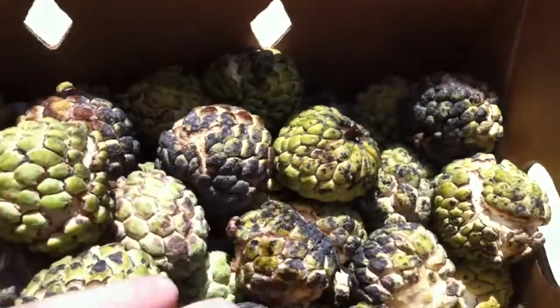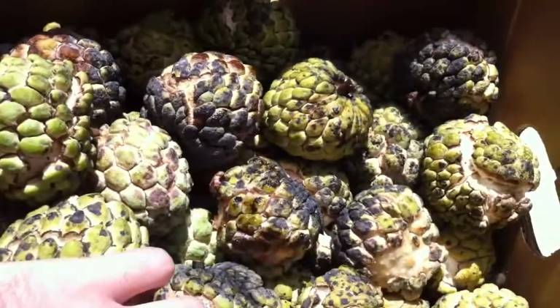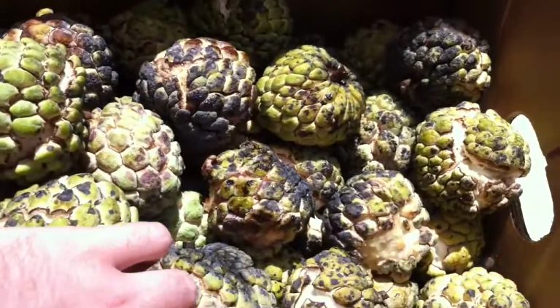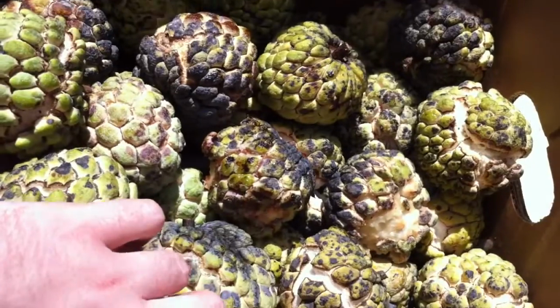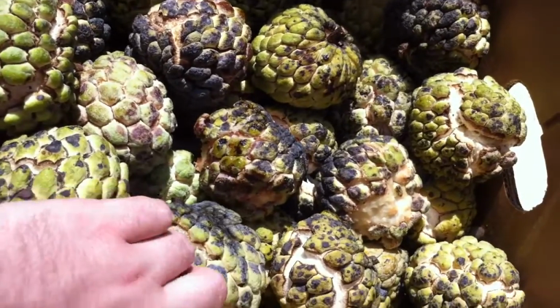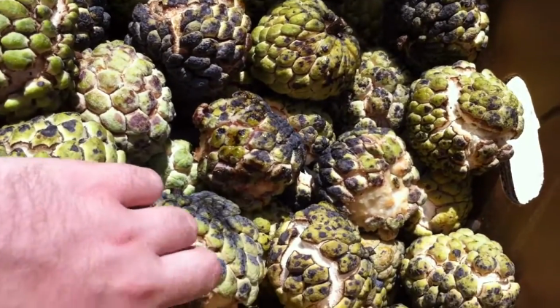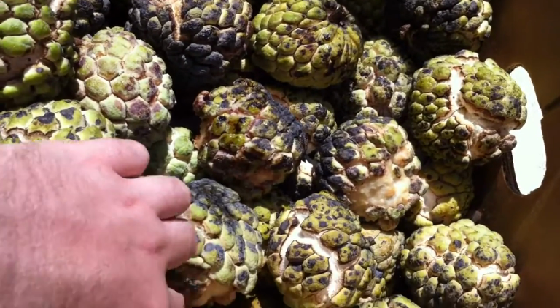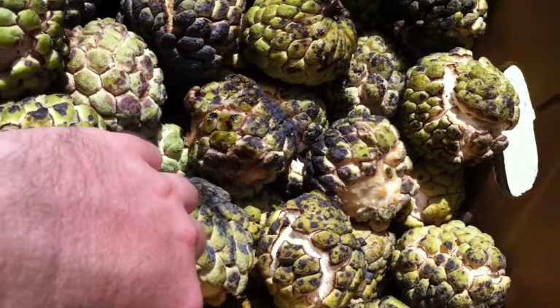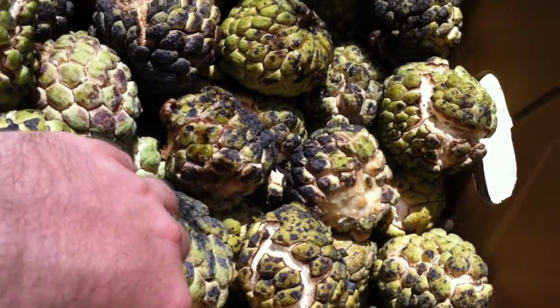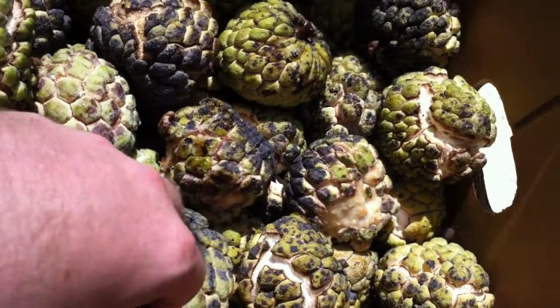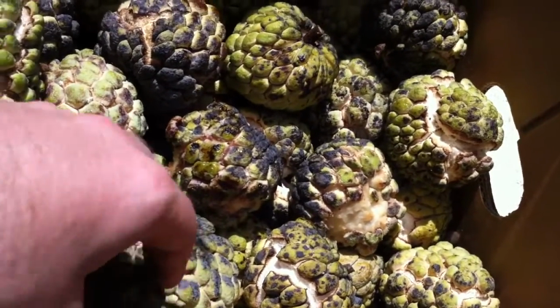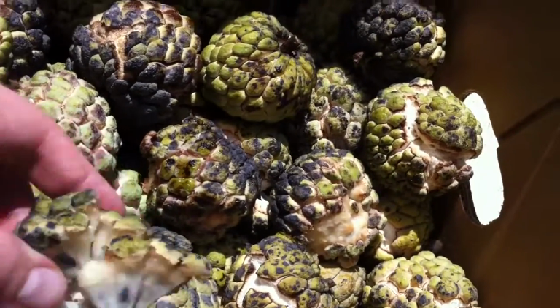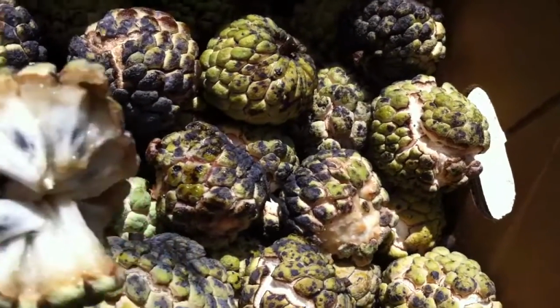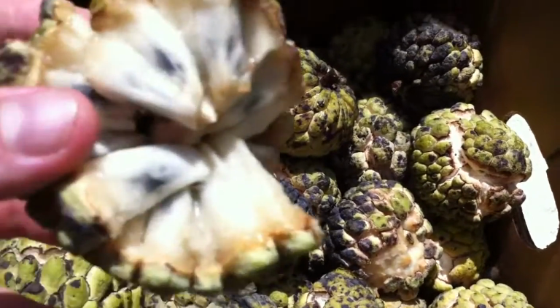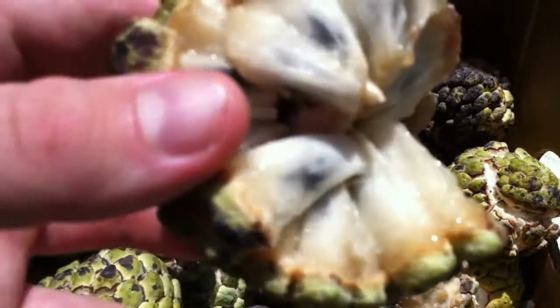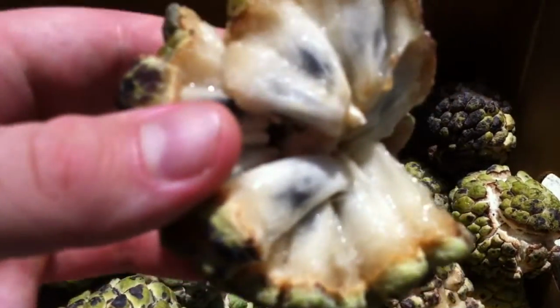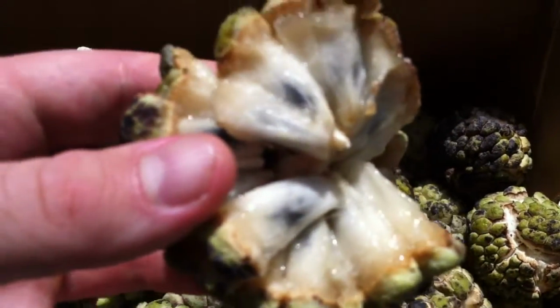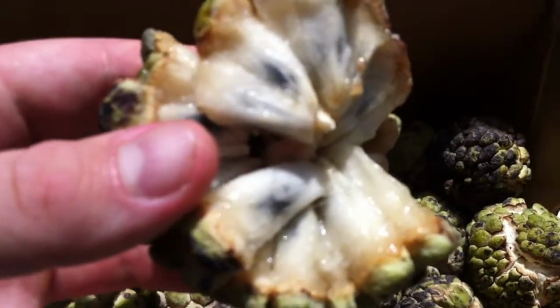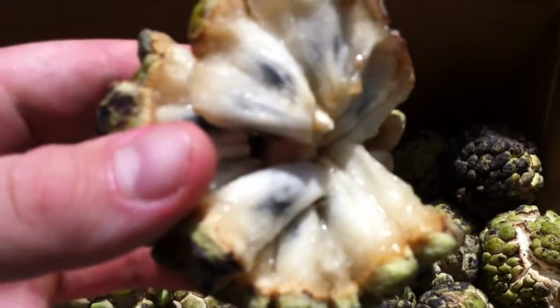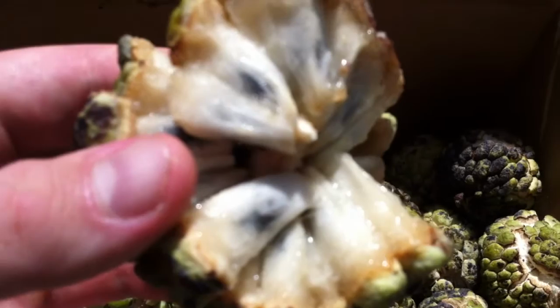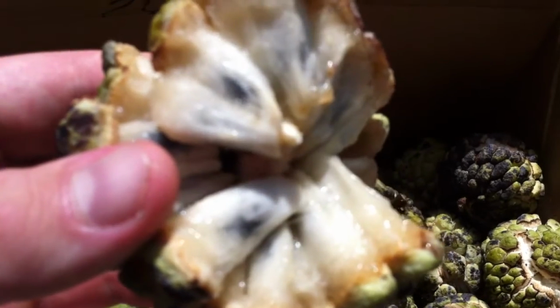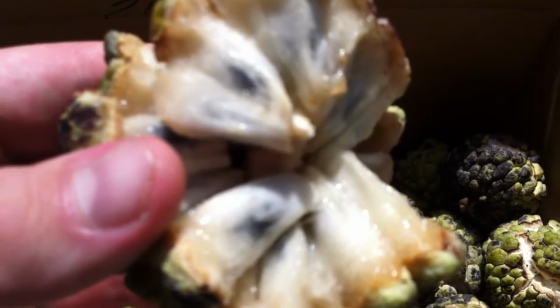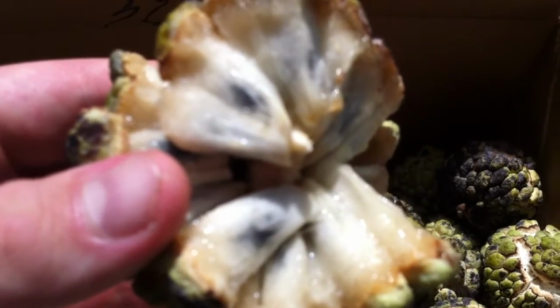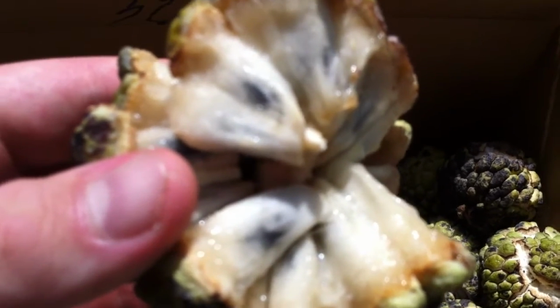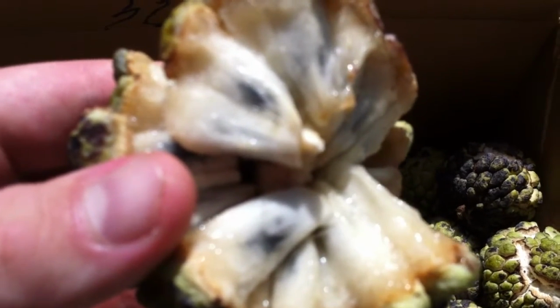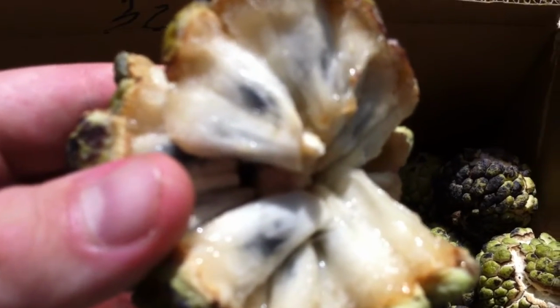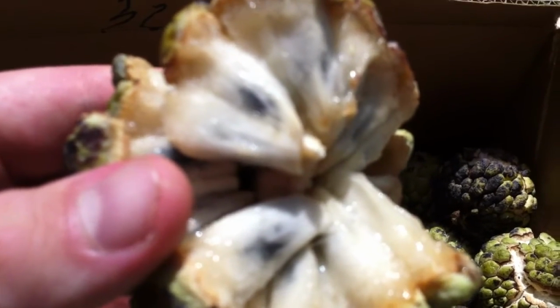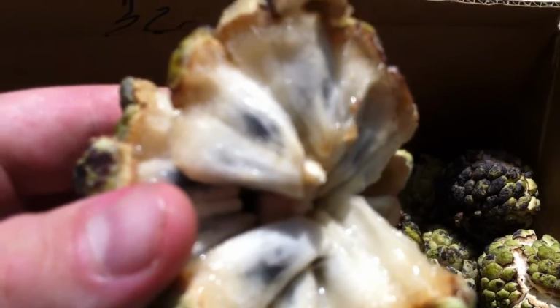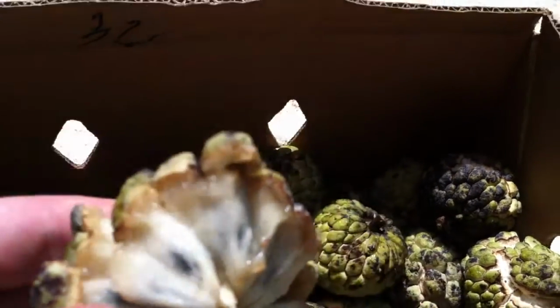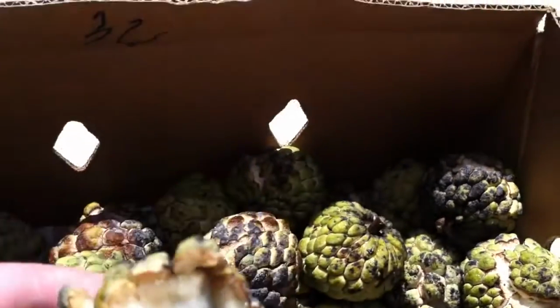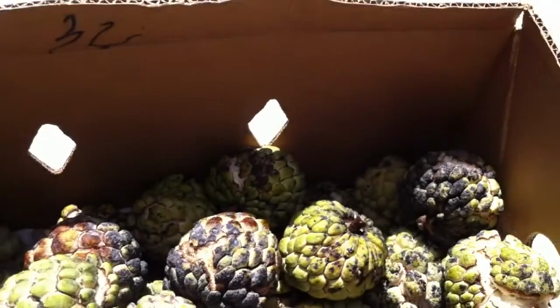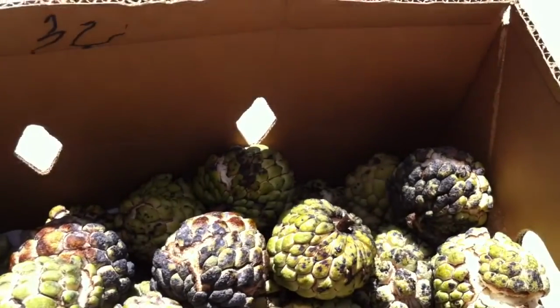Here's one that's open already. These are super duper ripe, so I got a deal. And as you can see, that's a ripe one there. Just eat the white part around those black seeds — the skin is not edible.